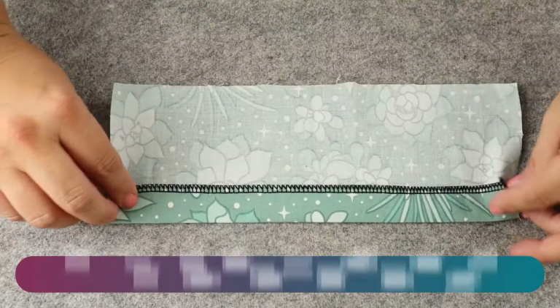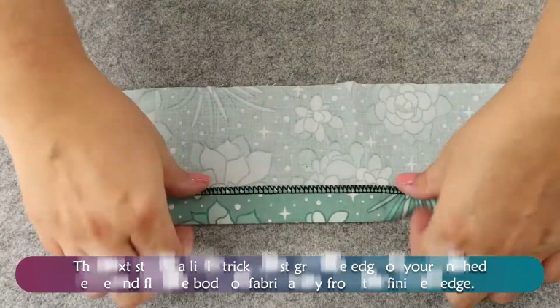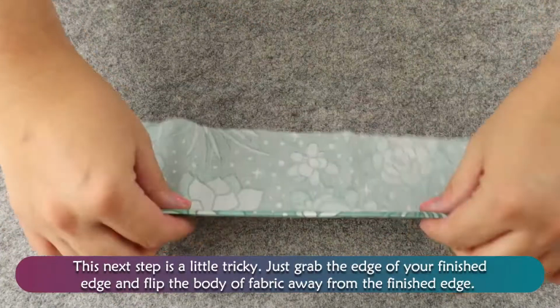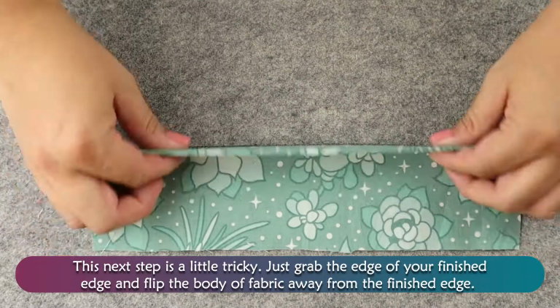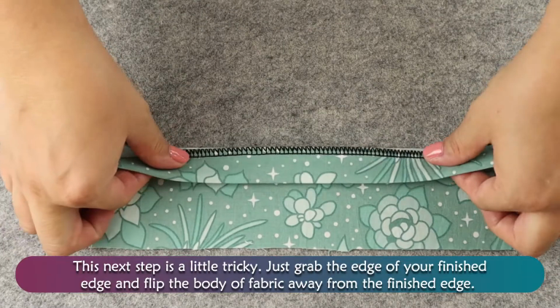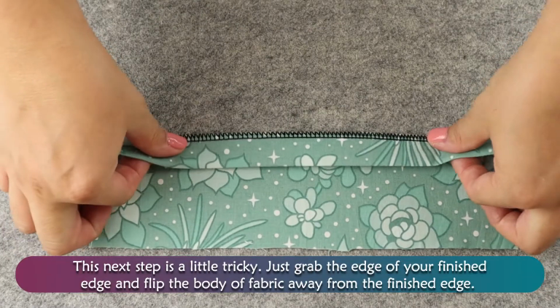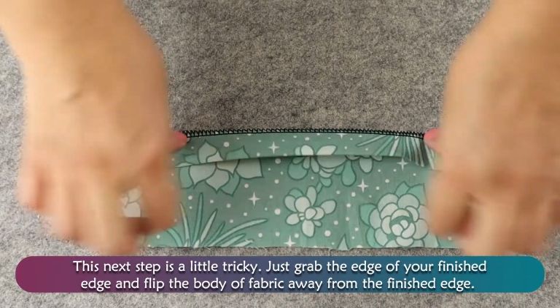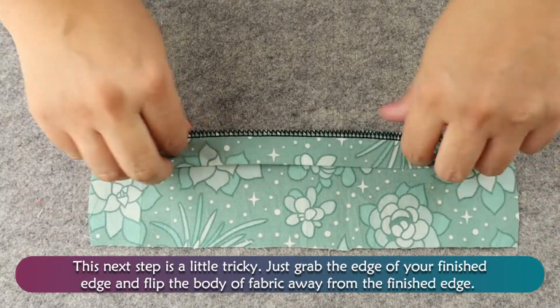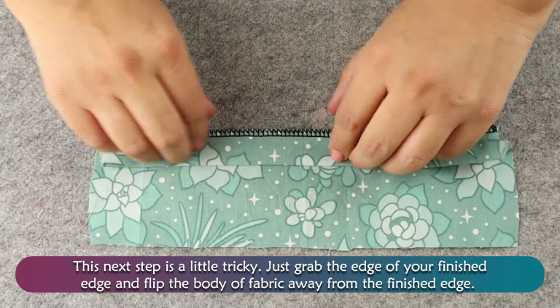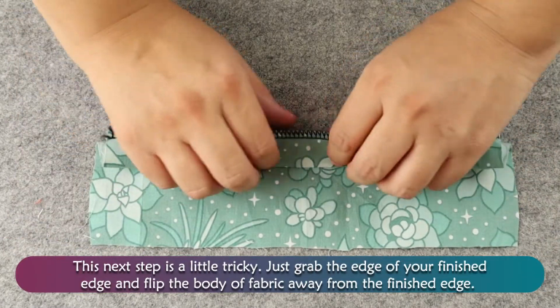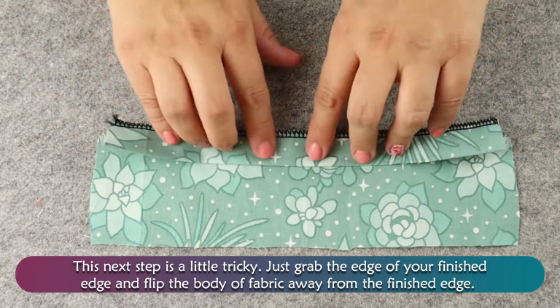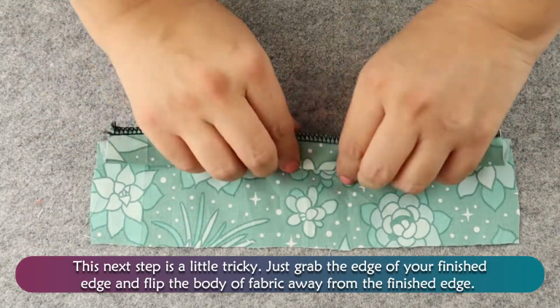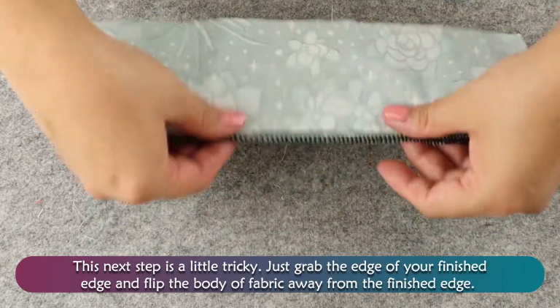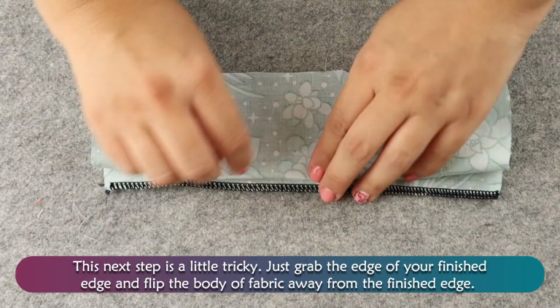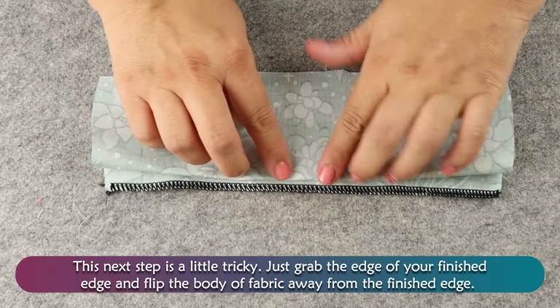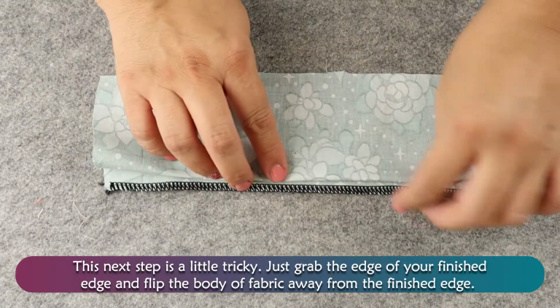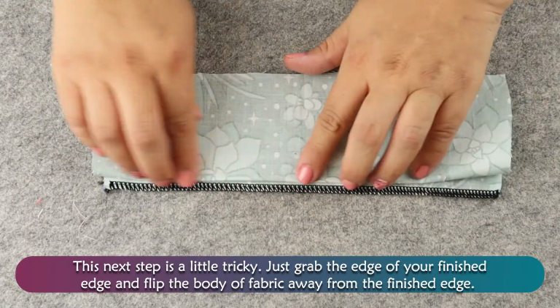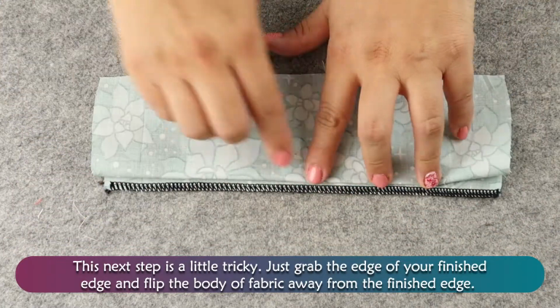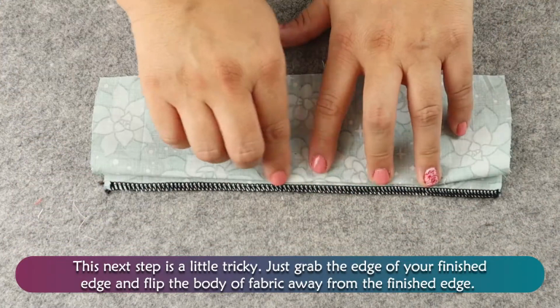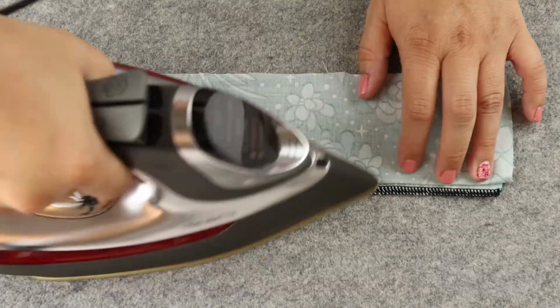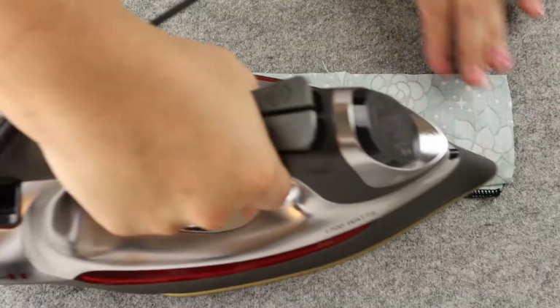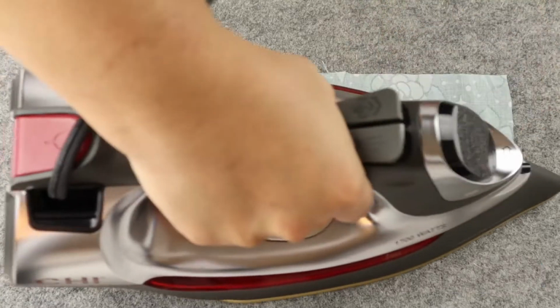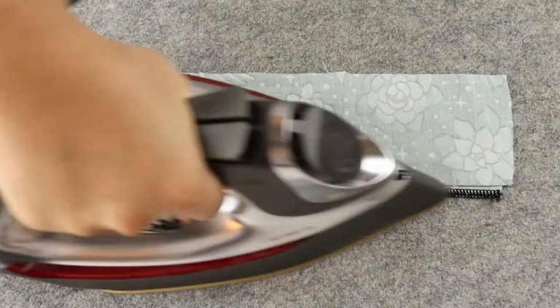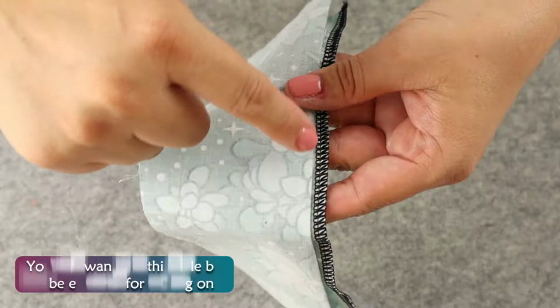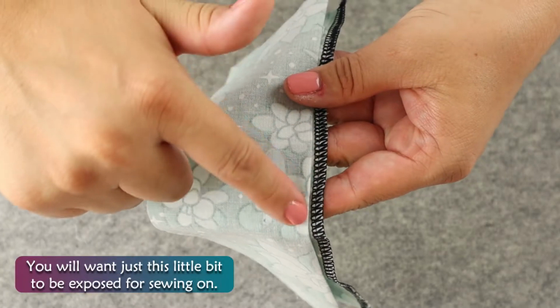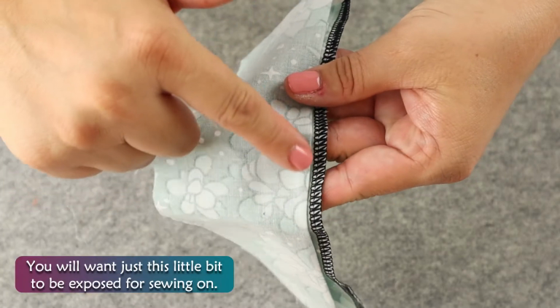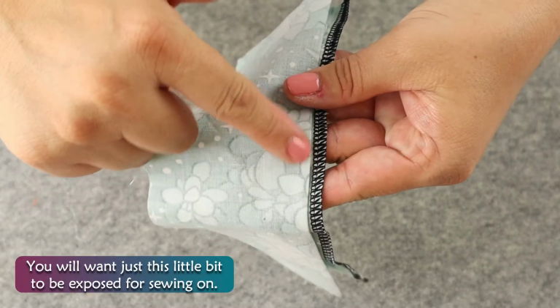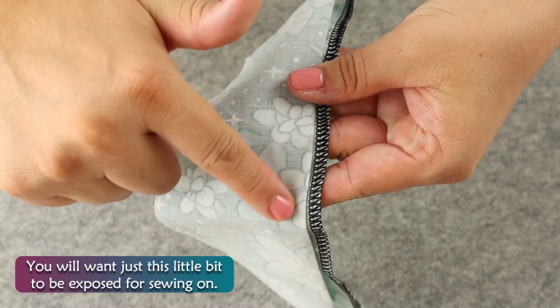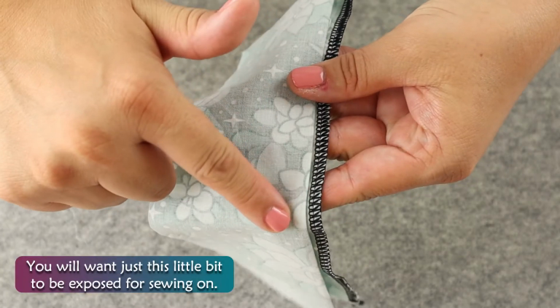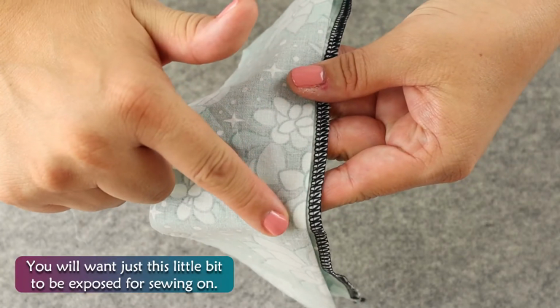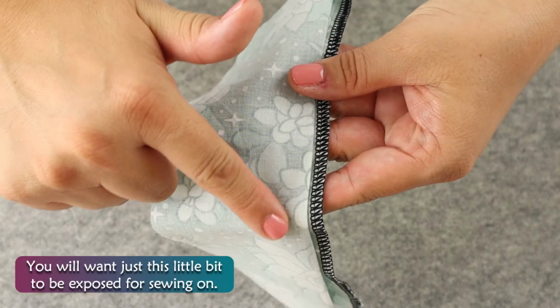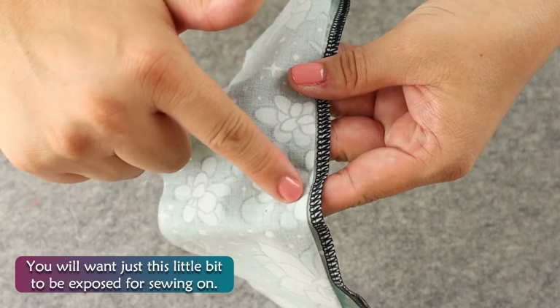This next step is a little tricky. Just grab the edge of your finished edge and flip the body of the fabric away from the finished edge. You'll want just this little bit to be exposed for sewing on.